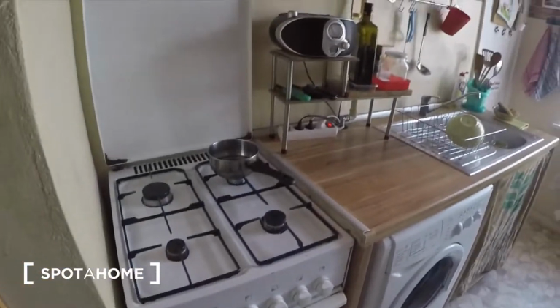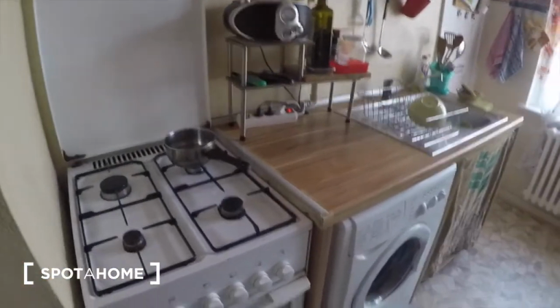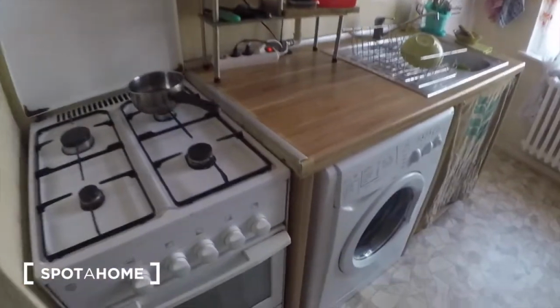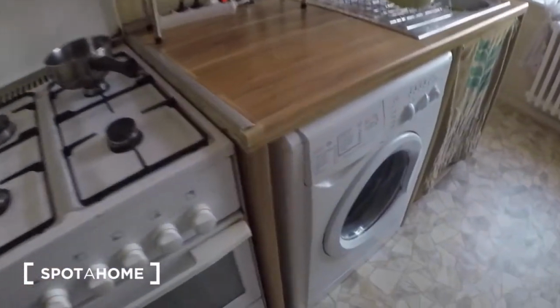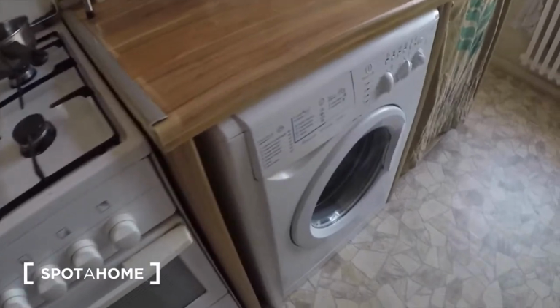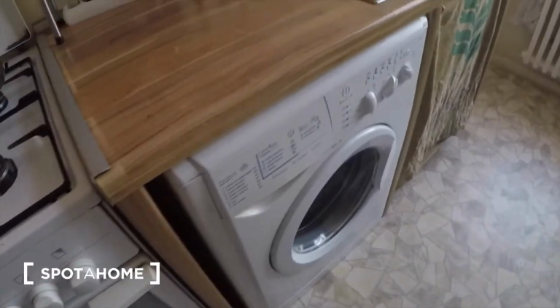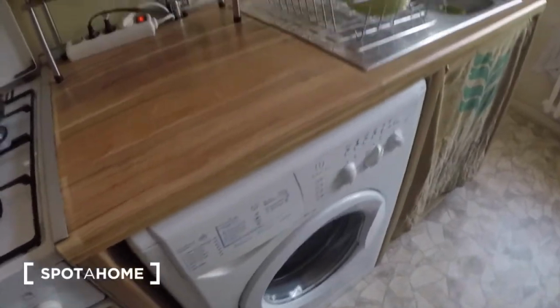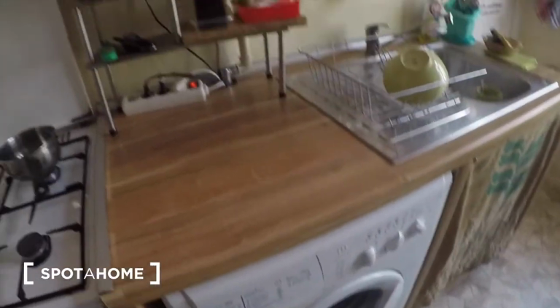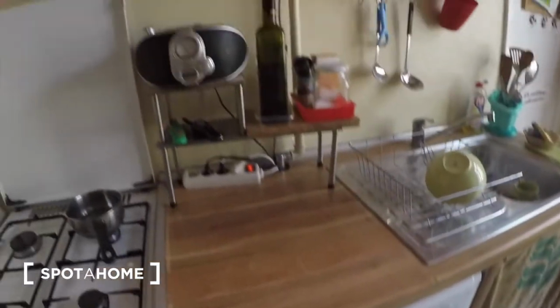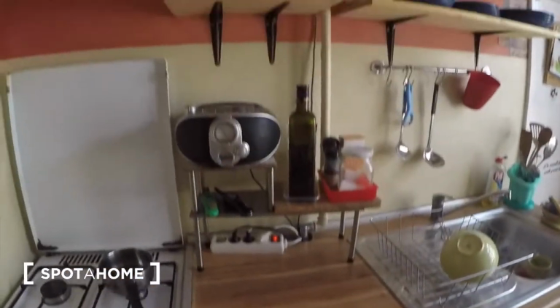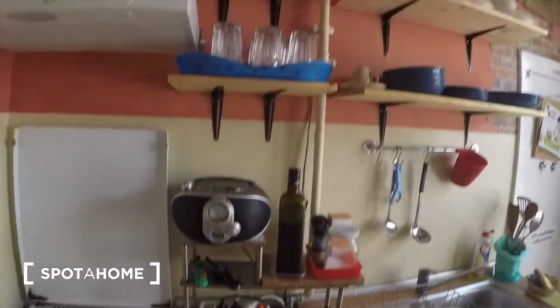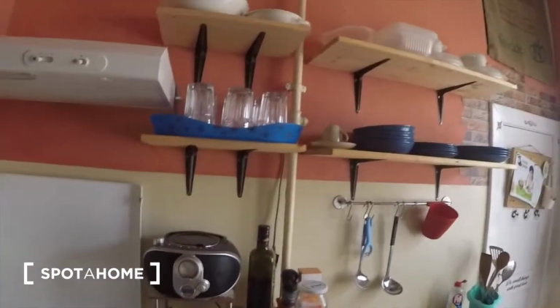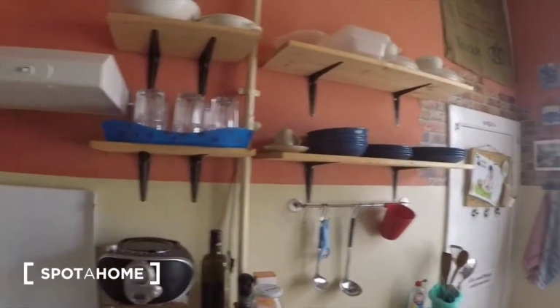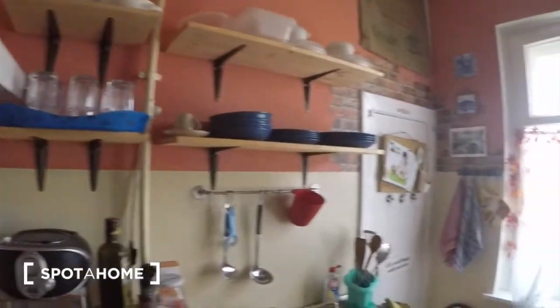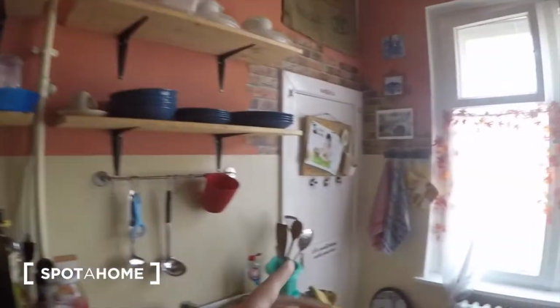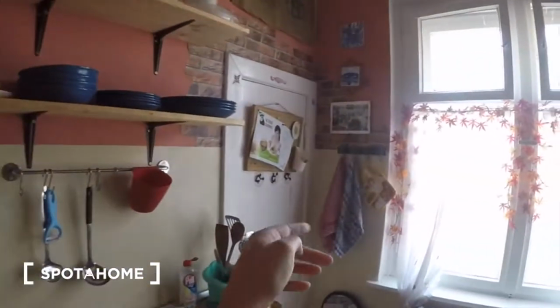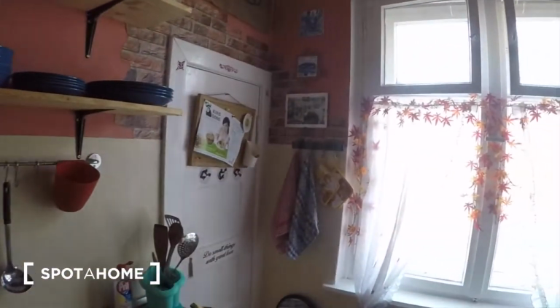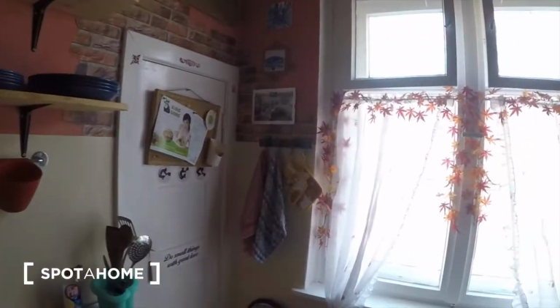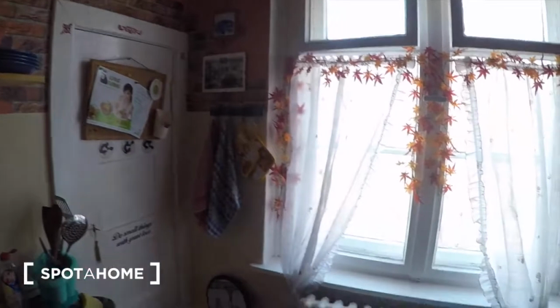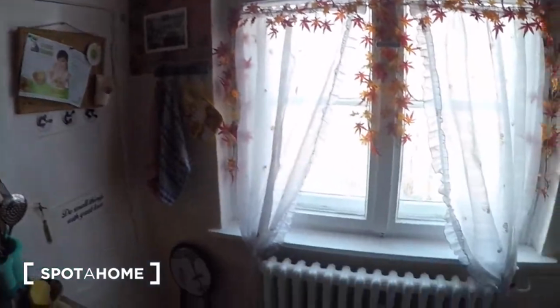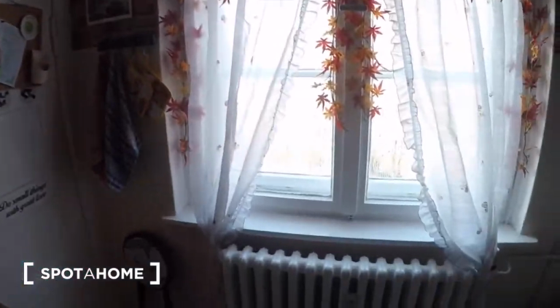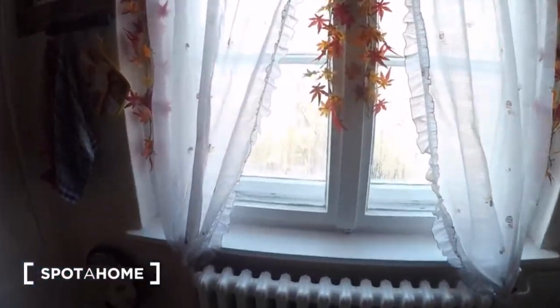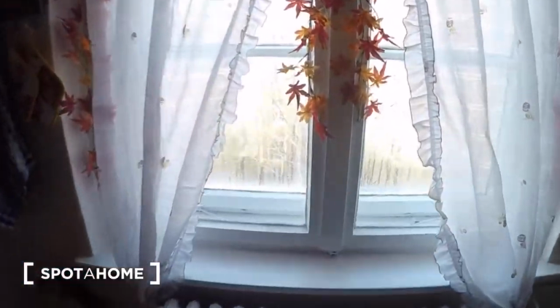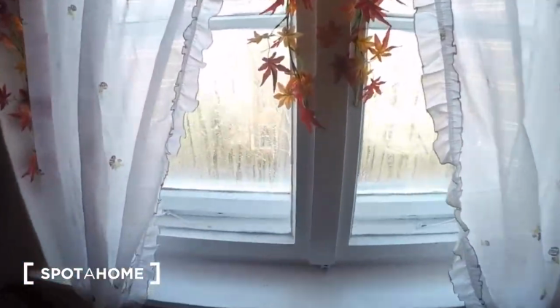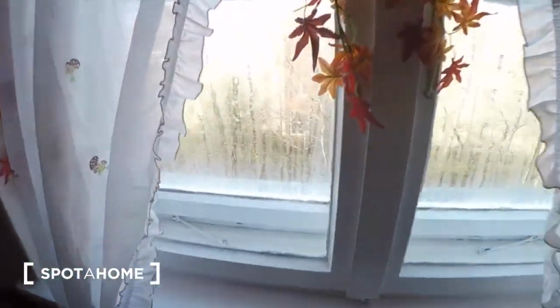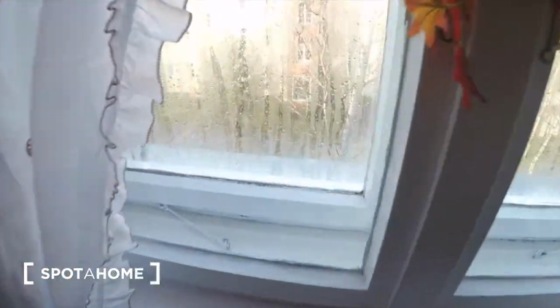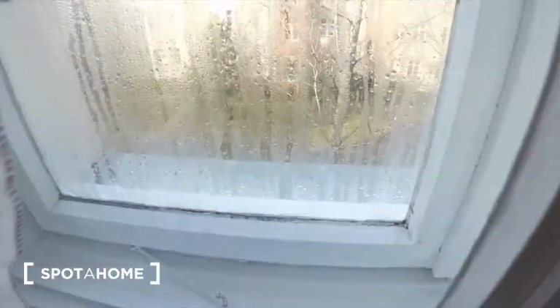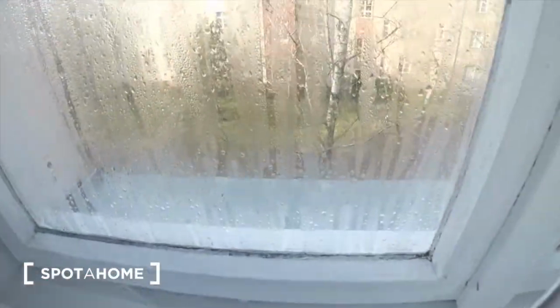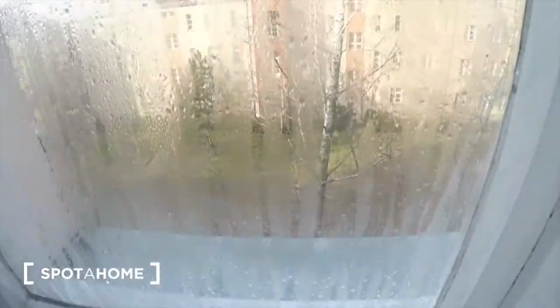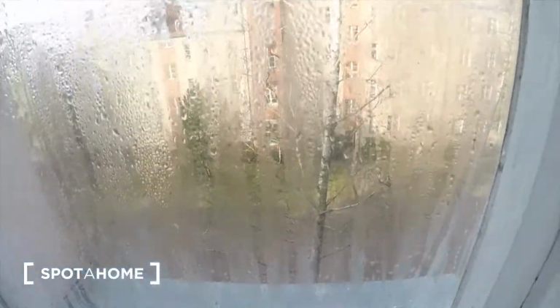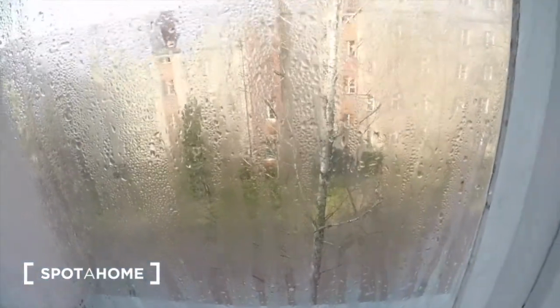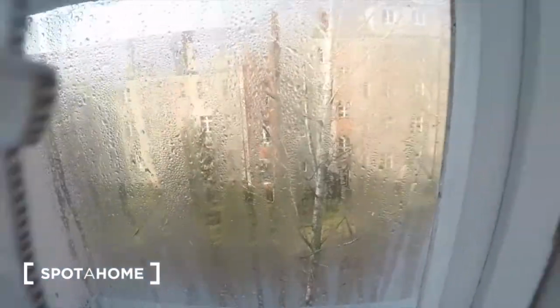The kitchen is right here and there's everything you need — your stove, the washing machine, and there's also storage space right there. I'll try and show you the outside courtyard.